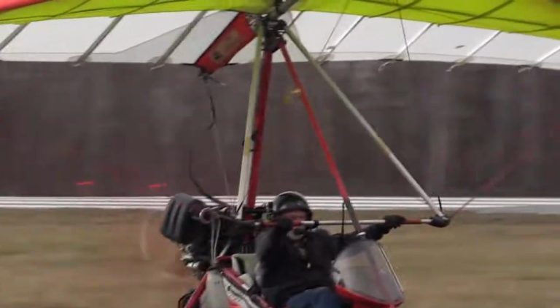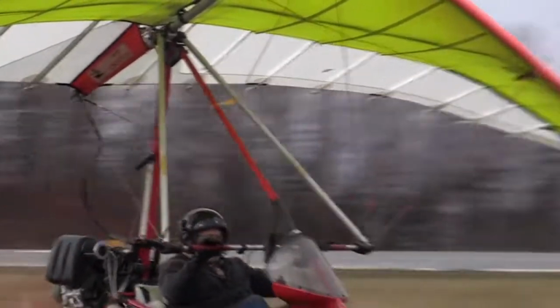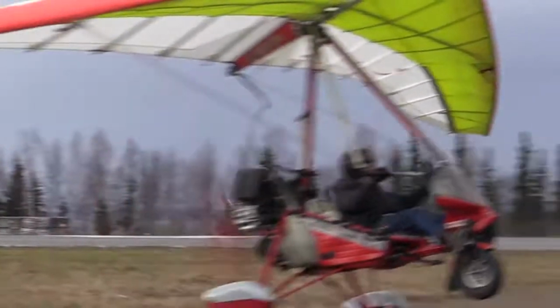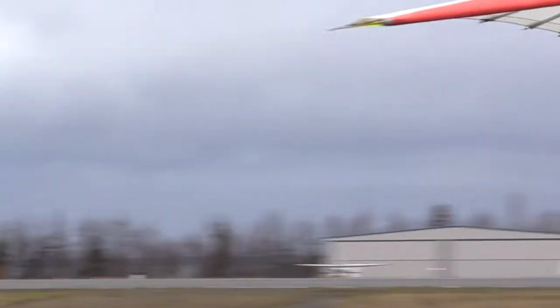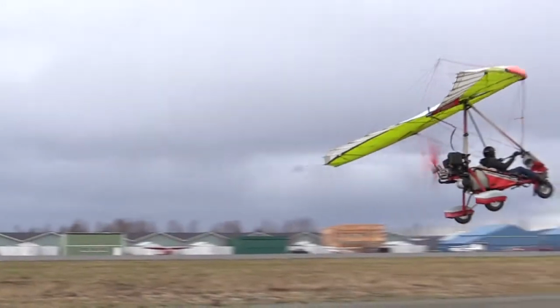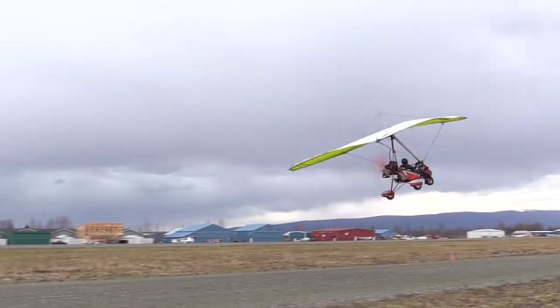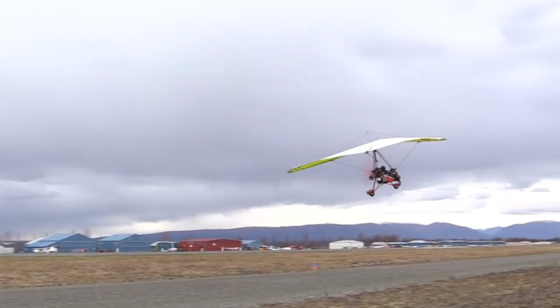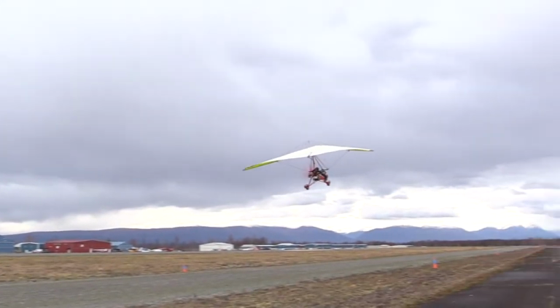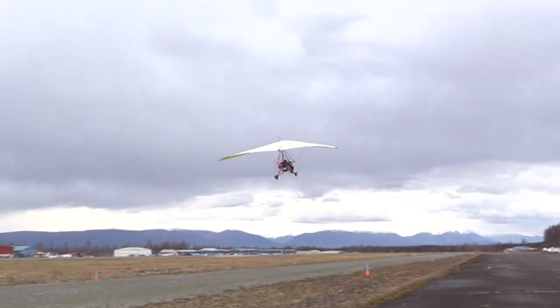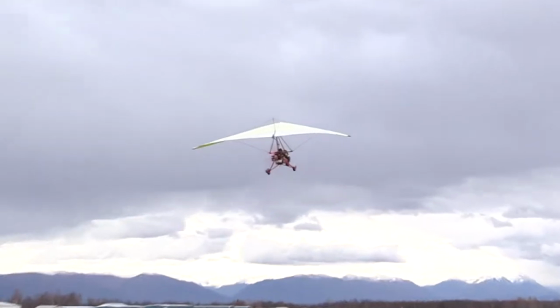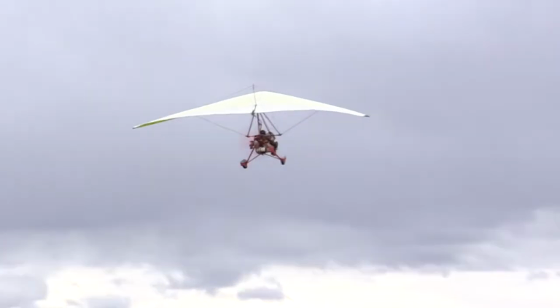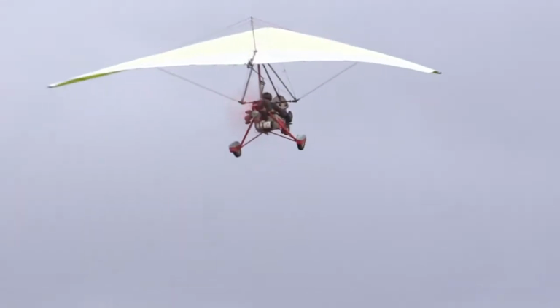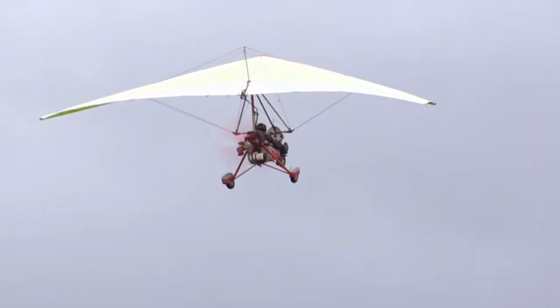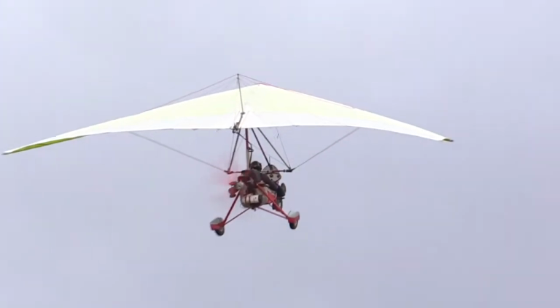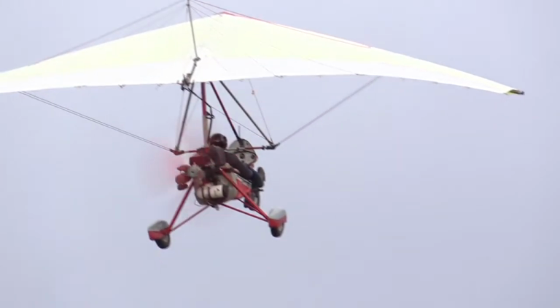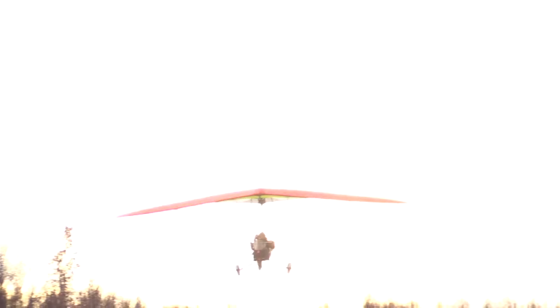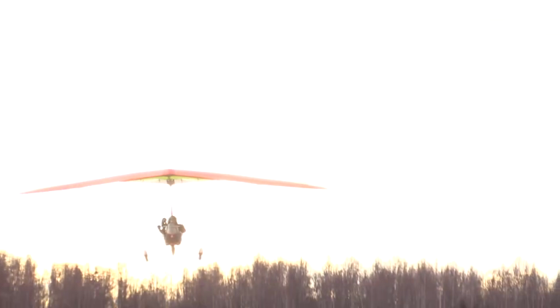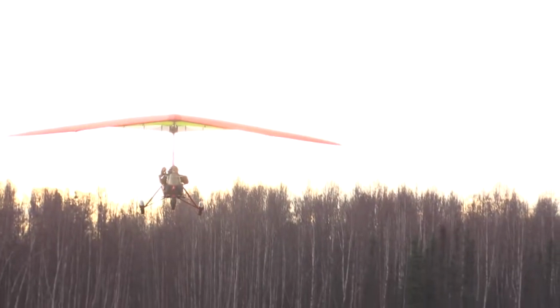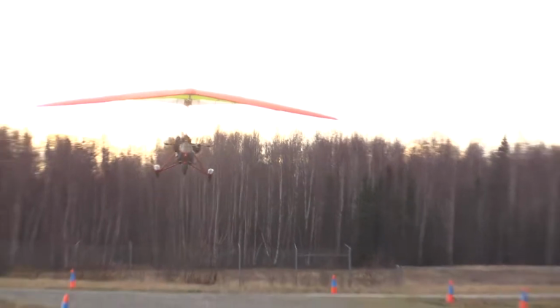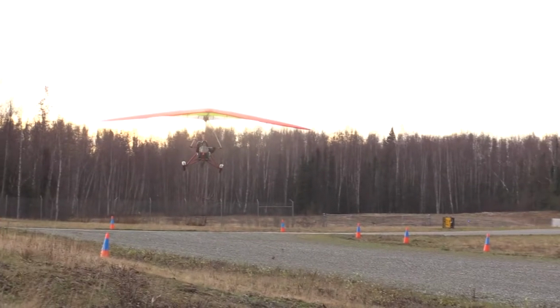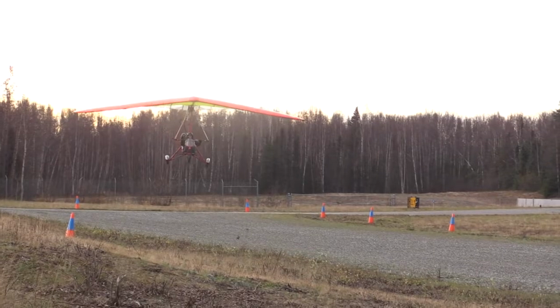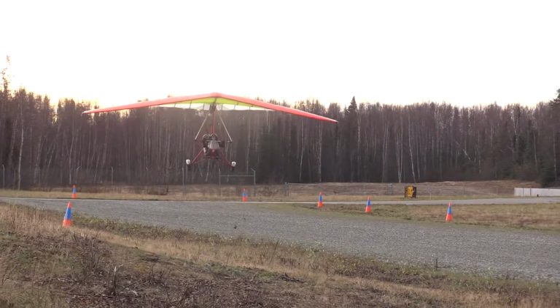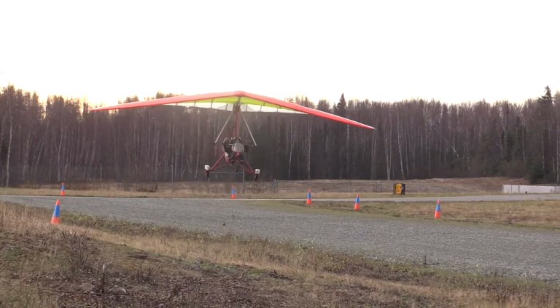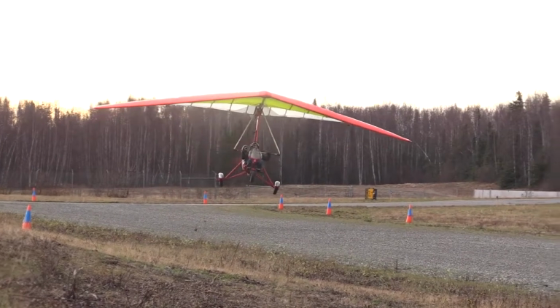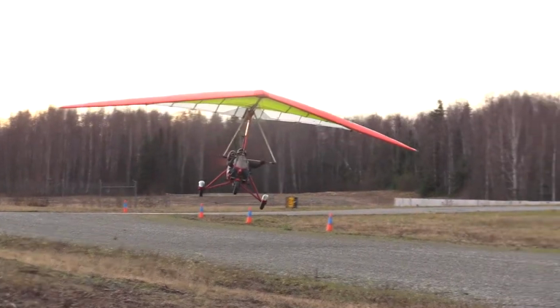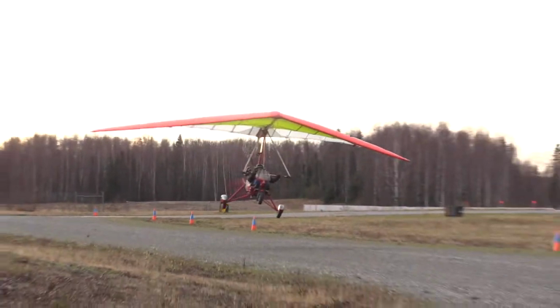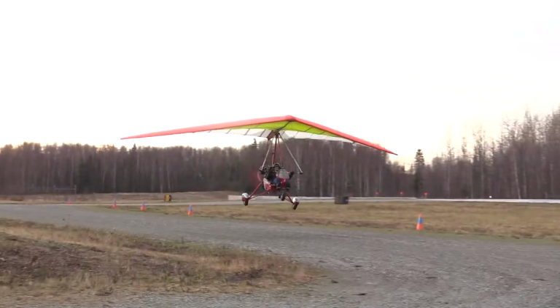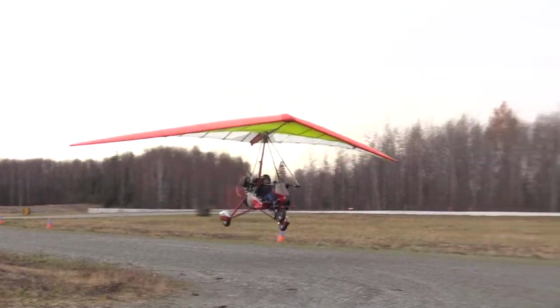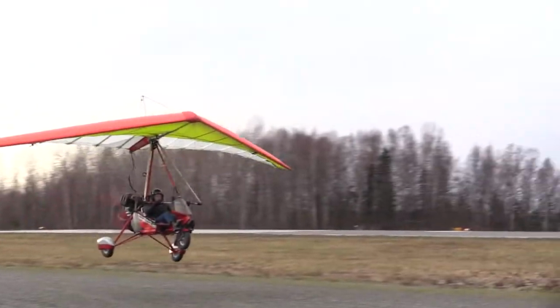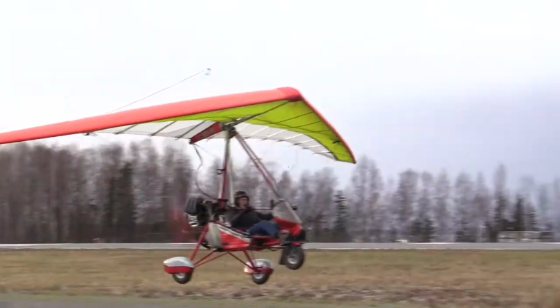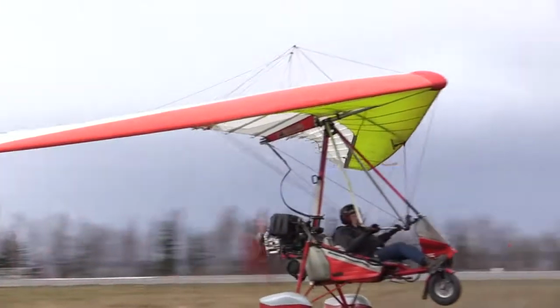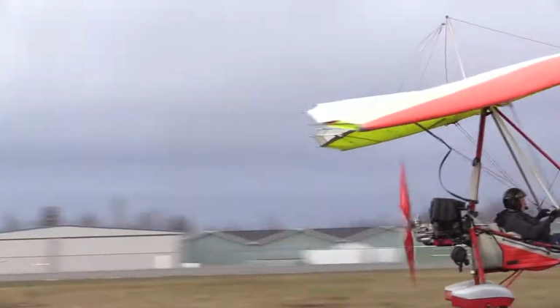It's got about 52 horsepower, twin carb, twin cylinder, dual ignition. It's running a three-blade carbon fiber propeller. This is a French machine, and in Europe they require them to be very, very quiet. So it has little added features — exhaust, intake, and slow-turning props.